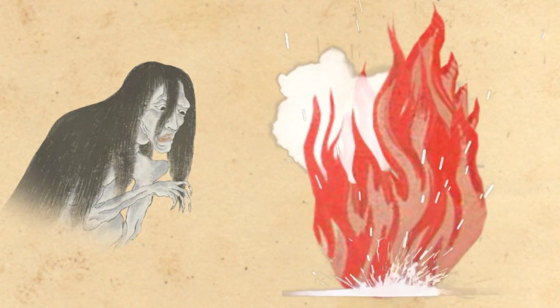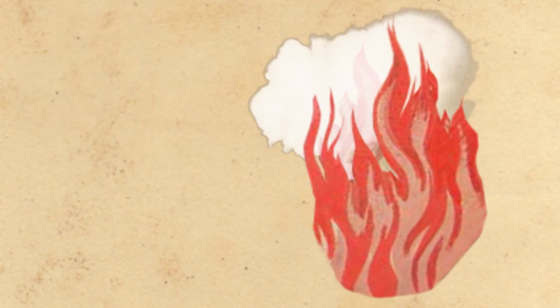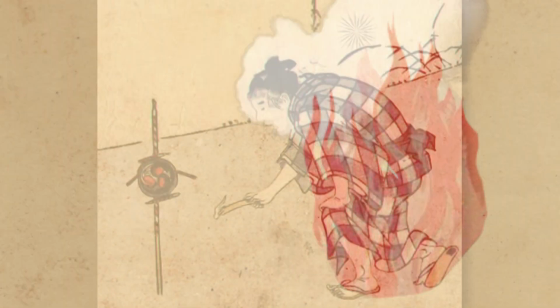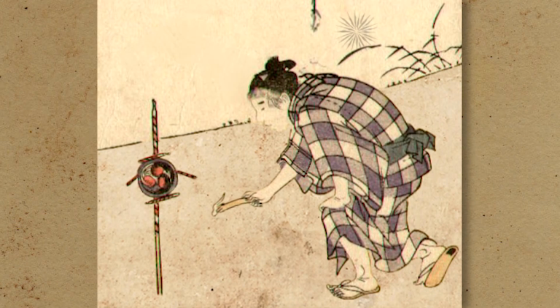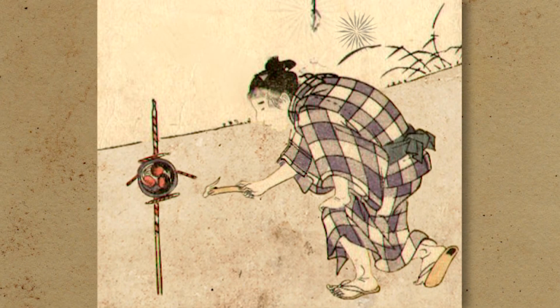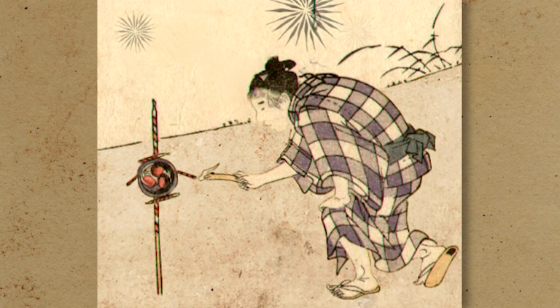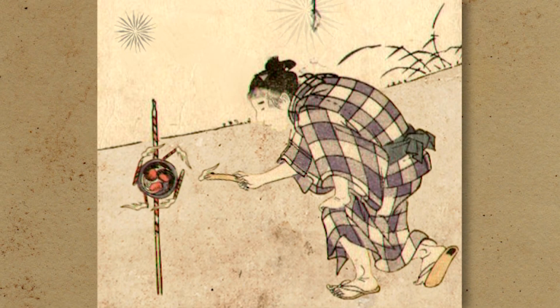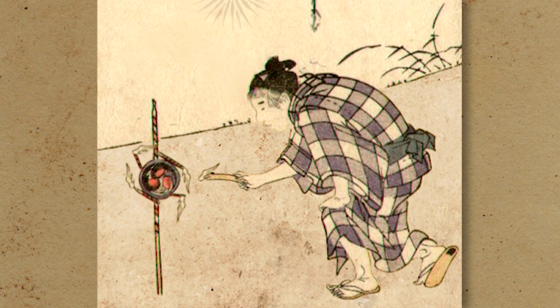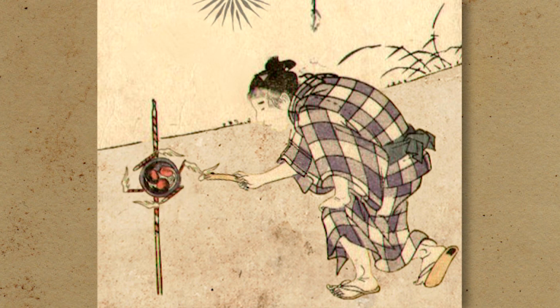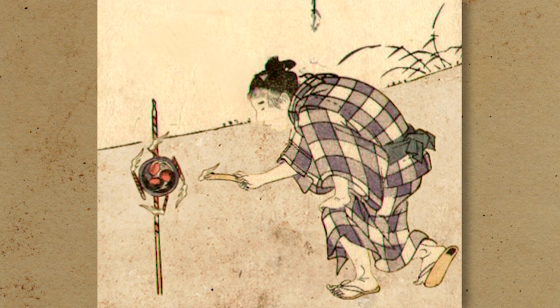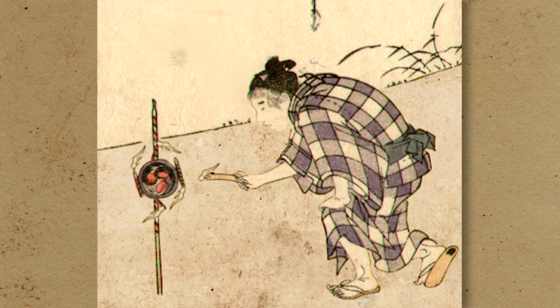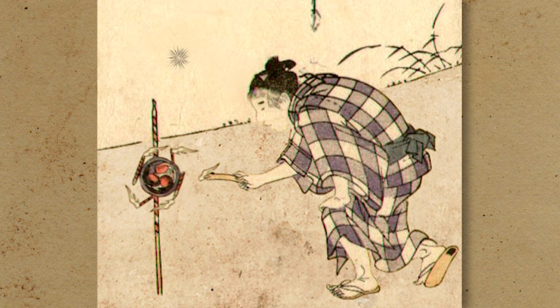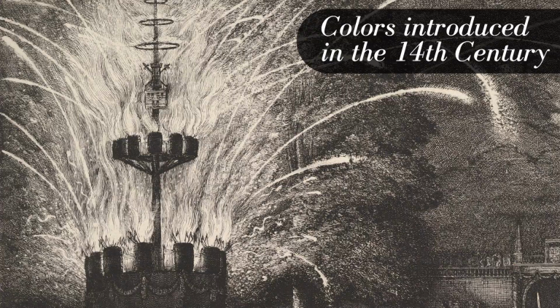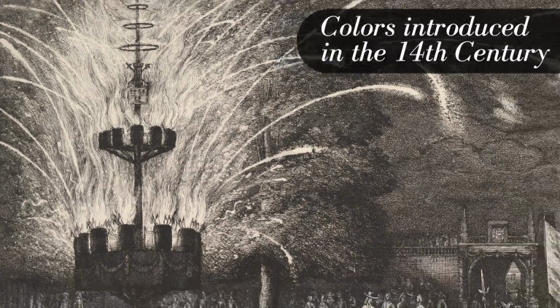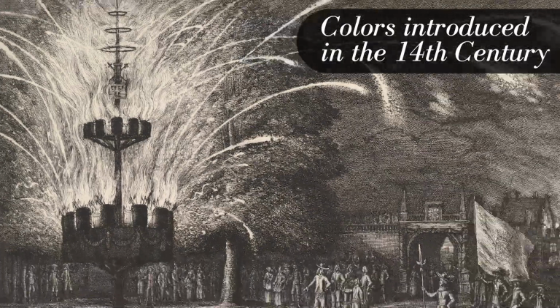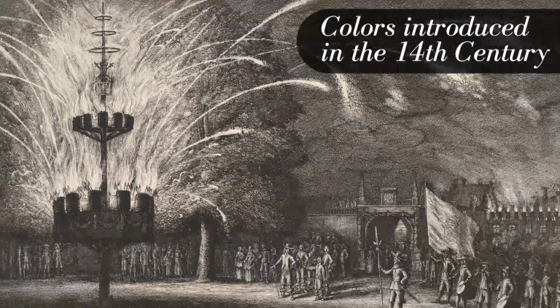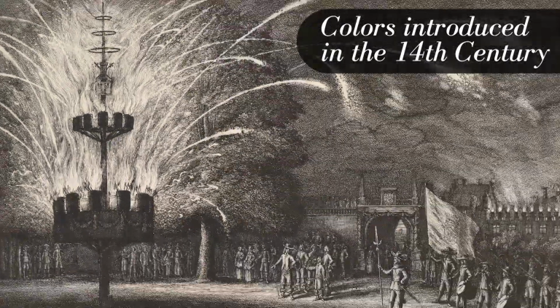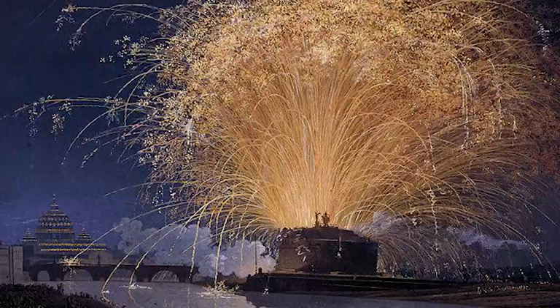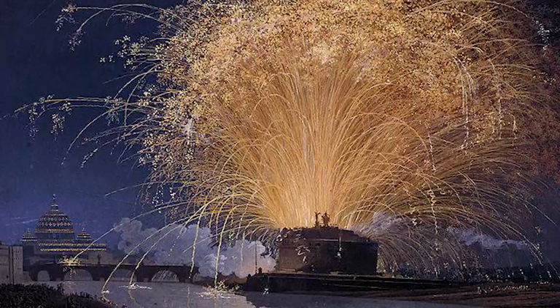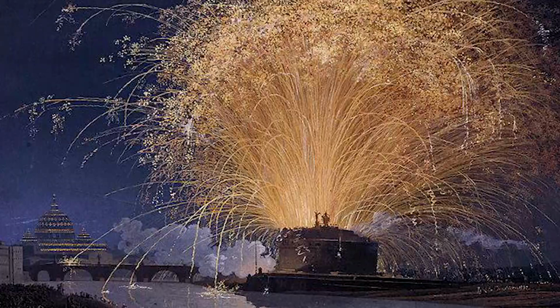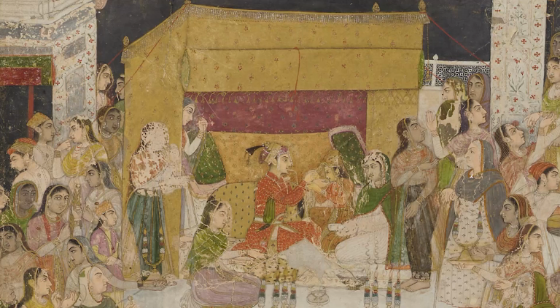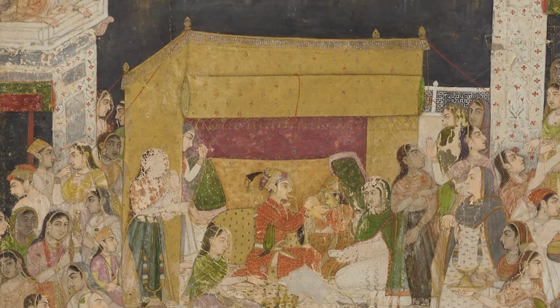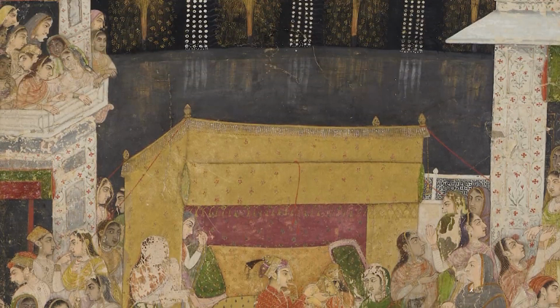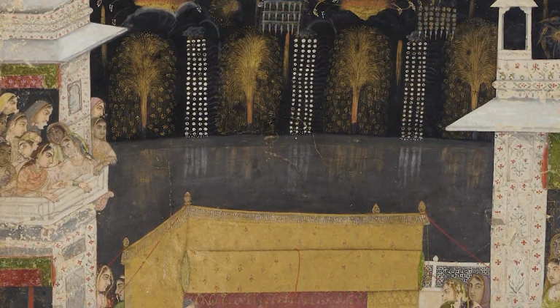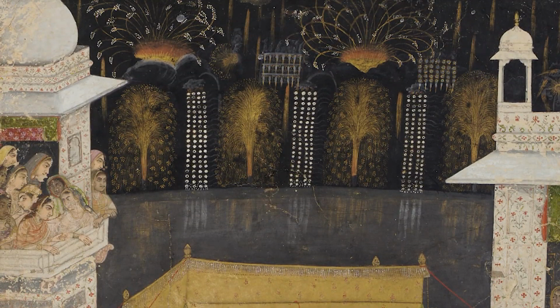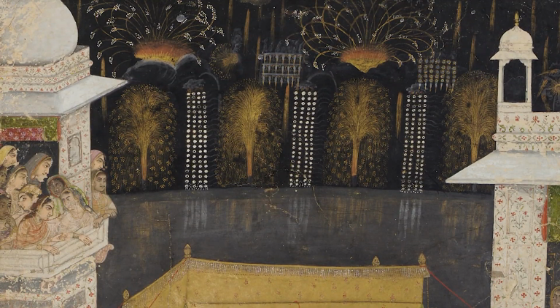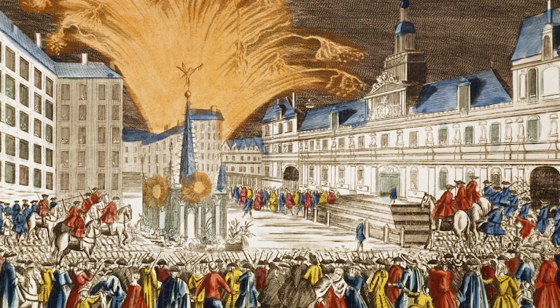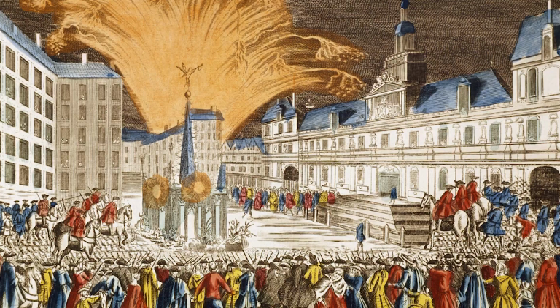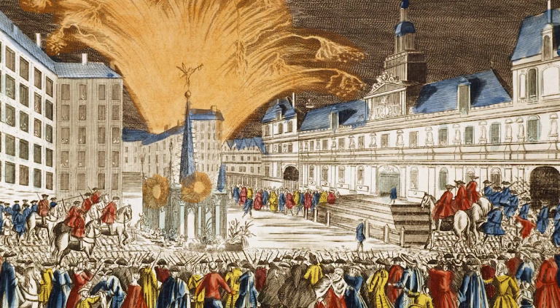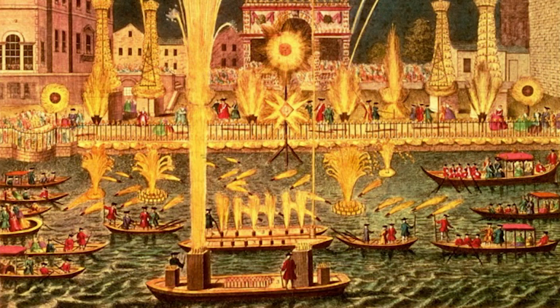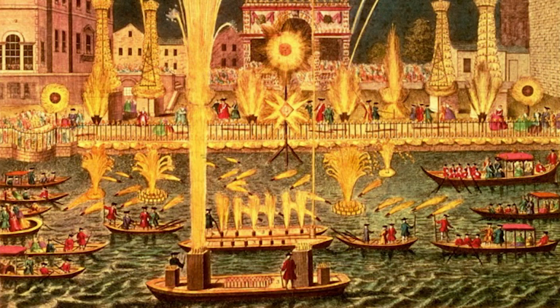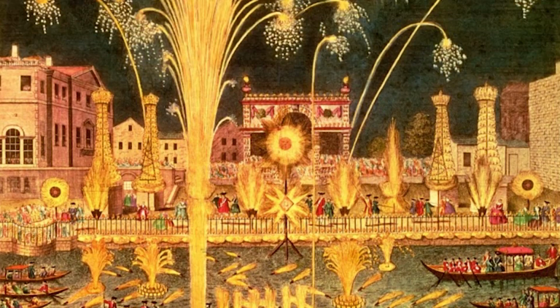This began a tradition of creating ingenious celebratory pyrotechnics. During the Italian Renaissance, colors were introduced. Soon, they were a global favorite, and a way to mark holidays and celebrations.